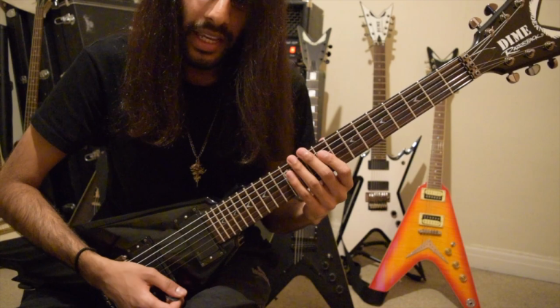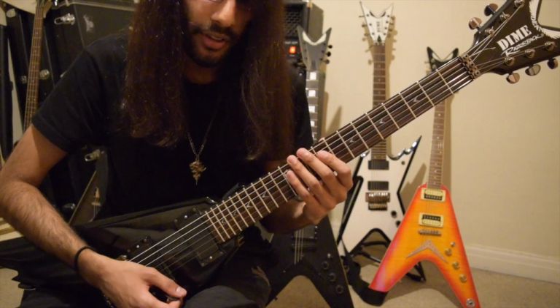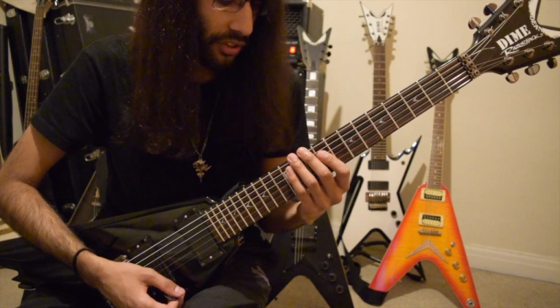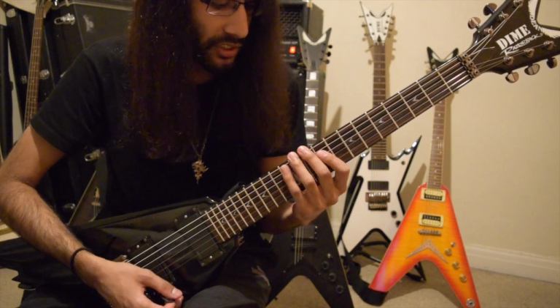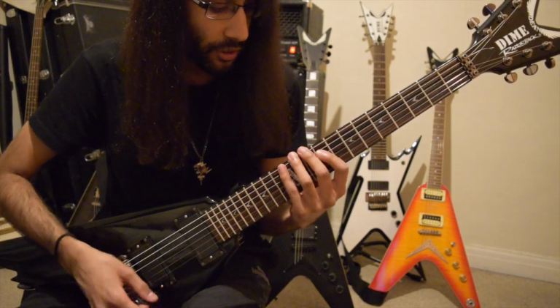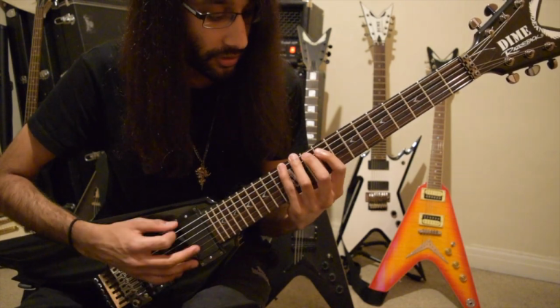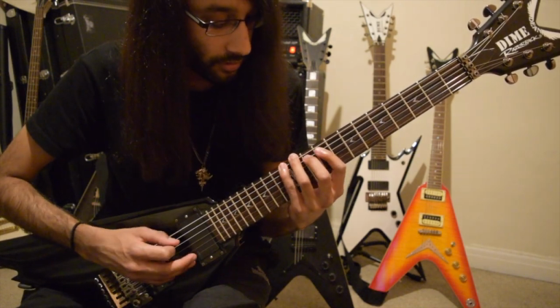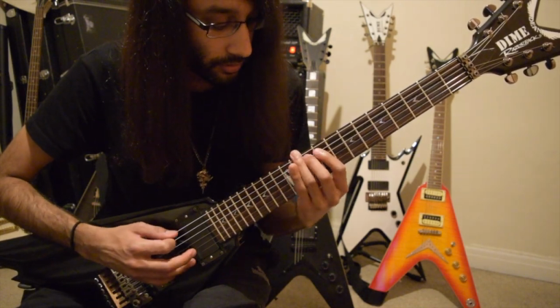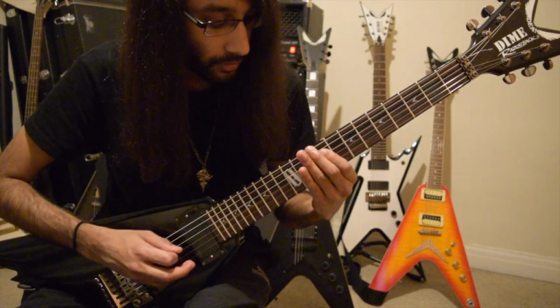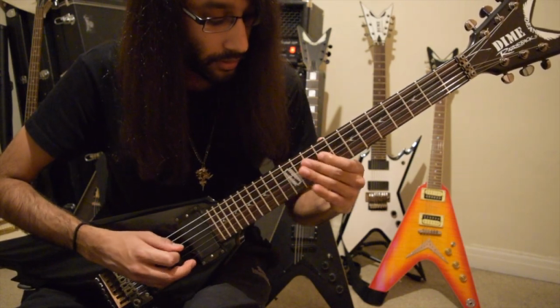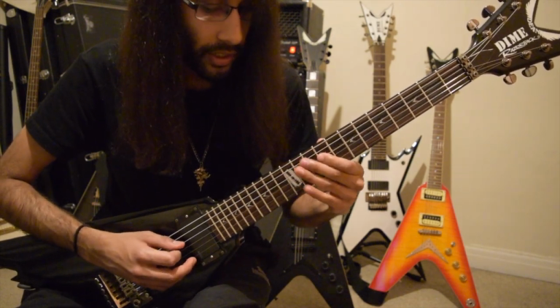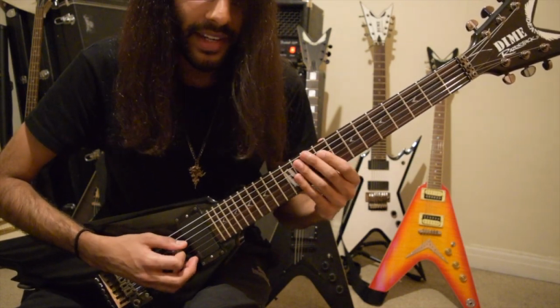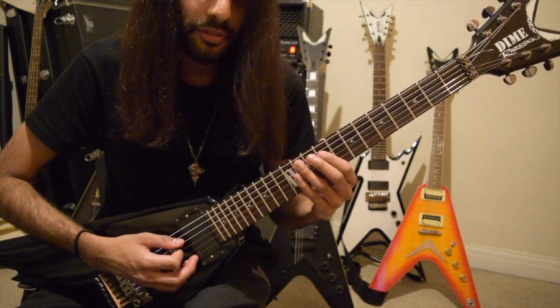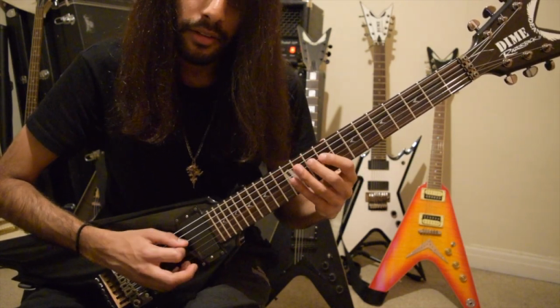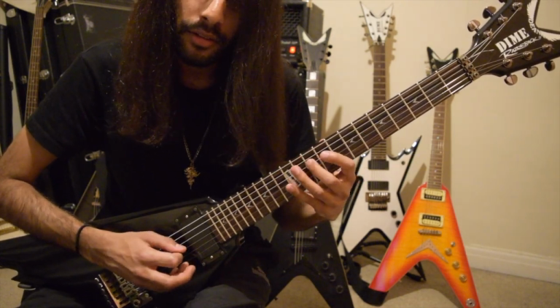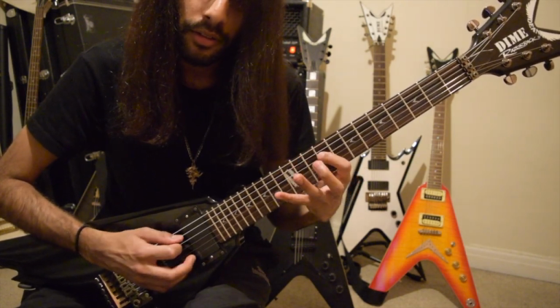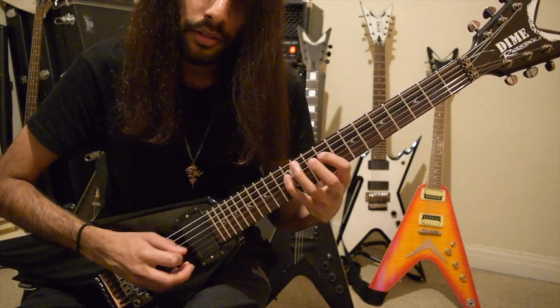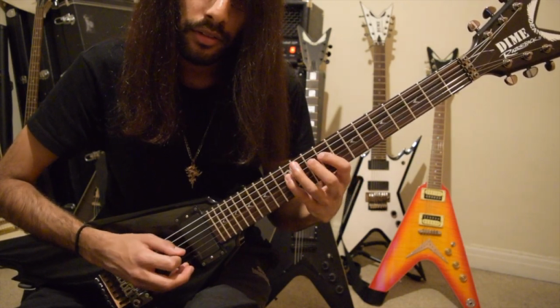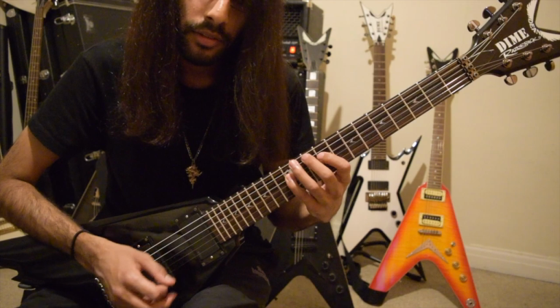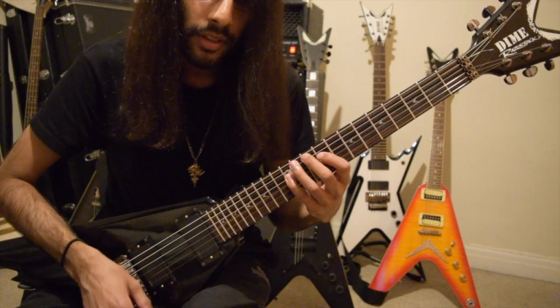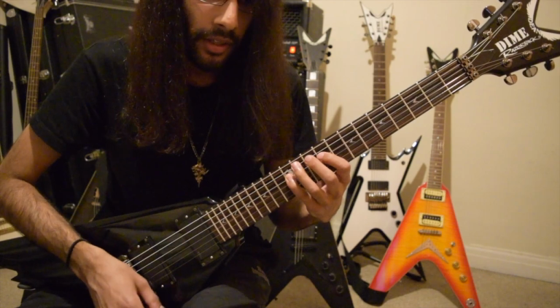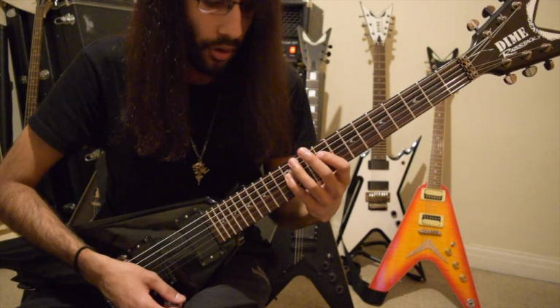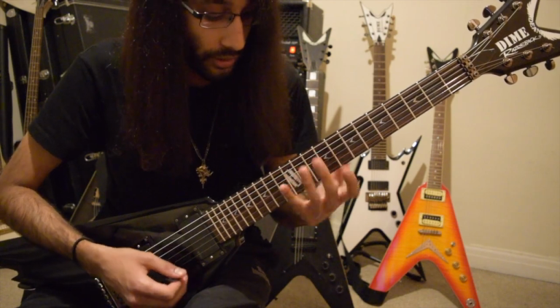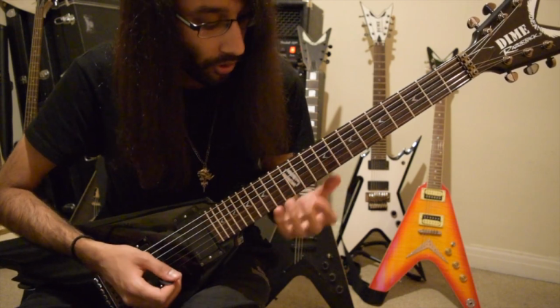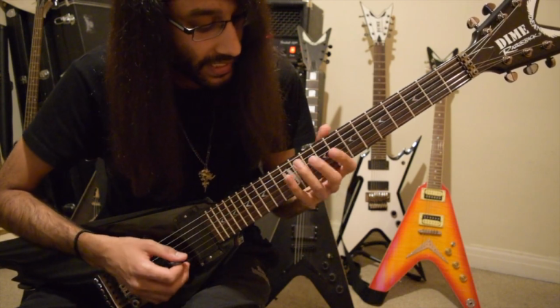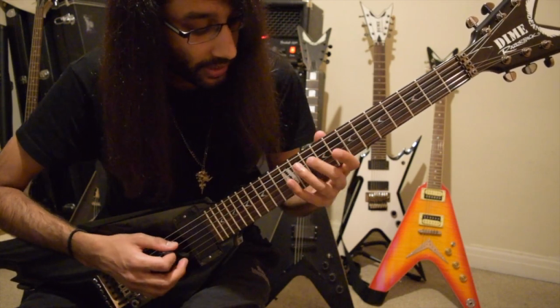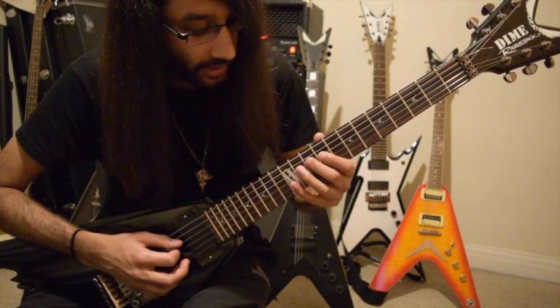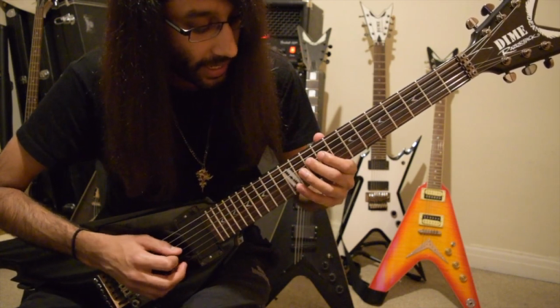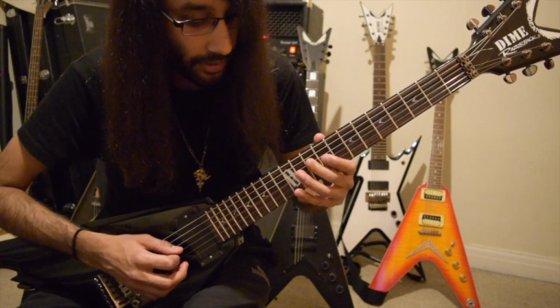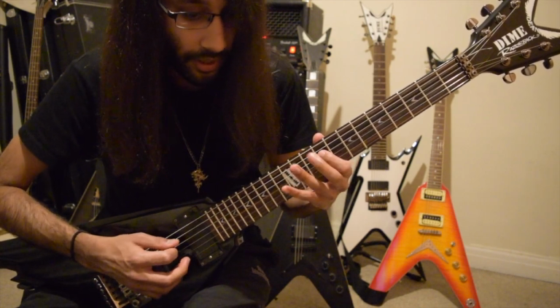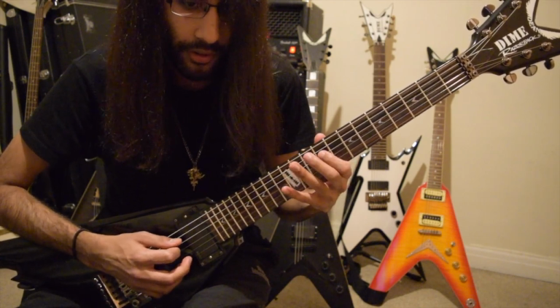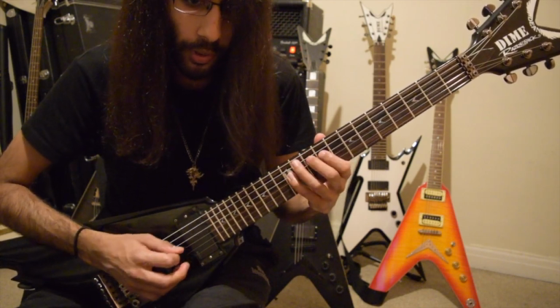It's an arpeggiated chord, meaning that you play one note of a chord after the other. So there's our first three notes. Next three — it's all on the D string: 10, 9, 12.